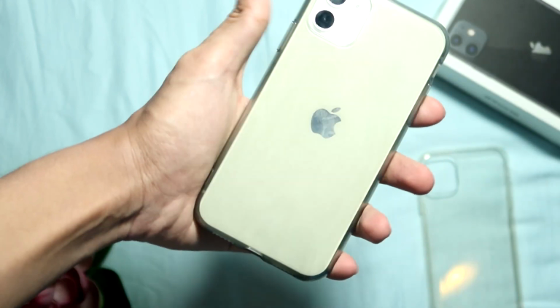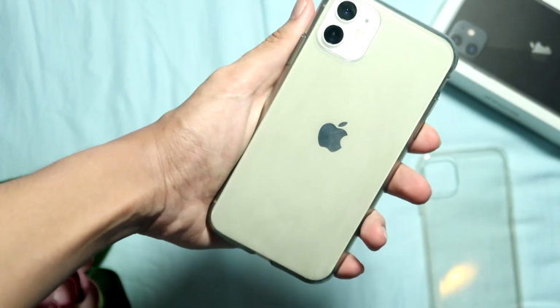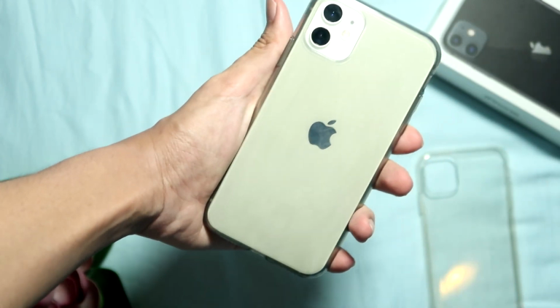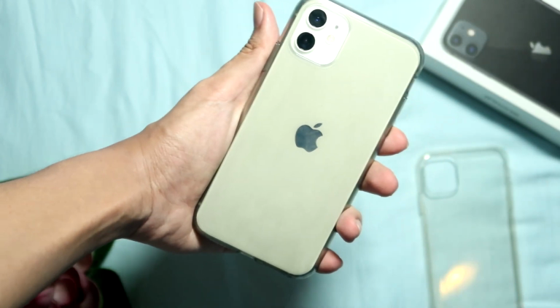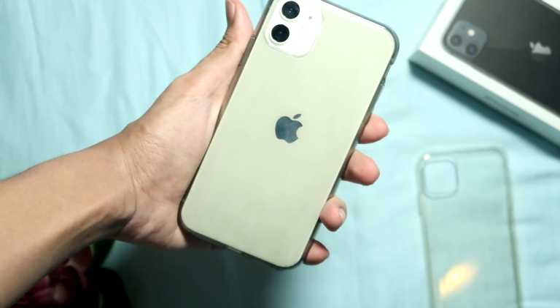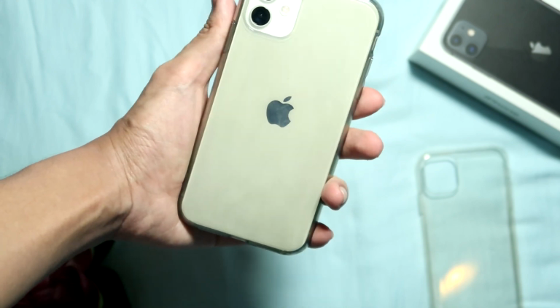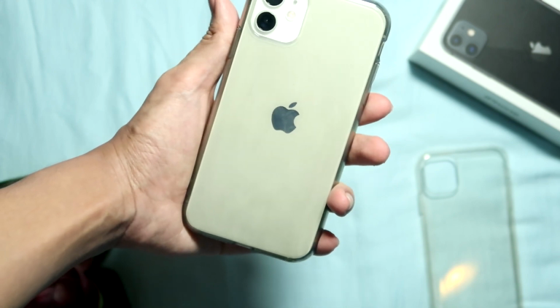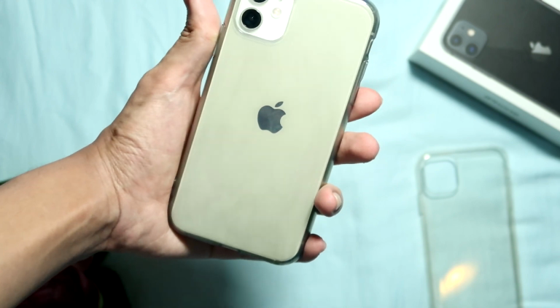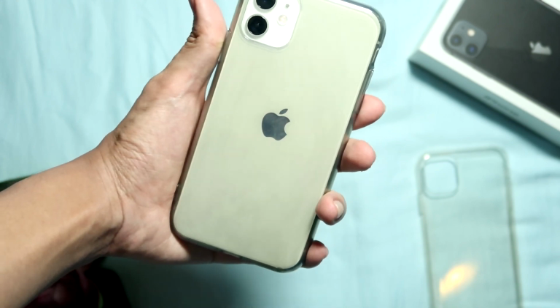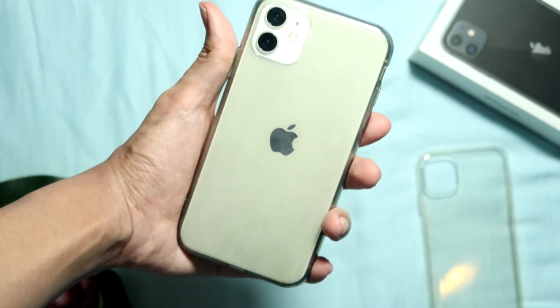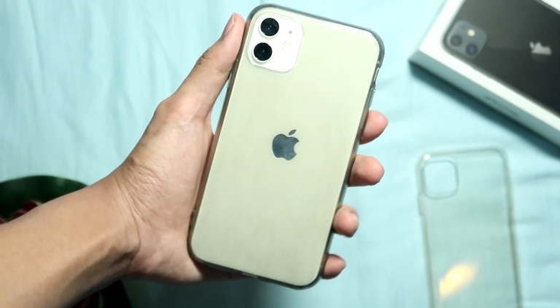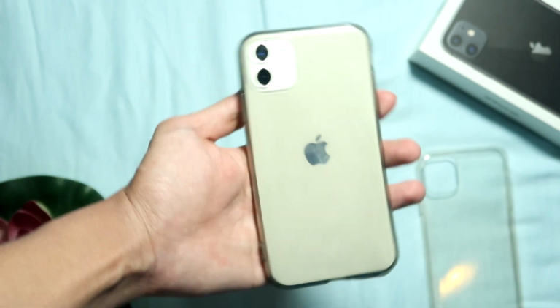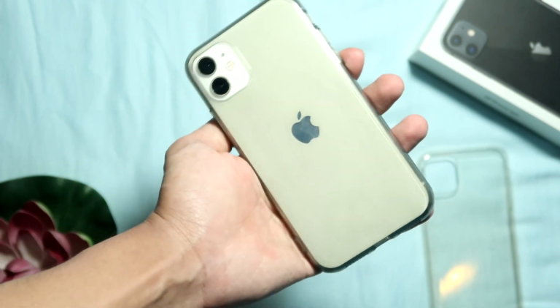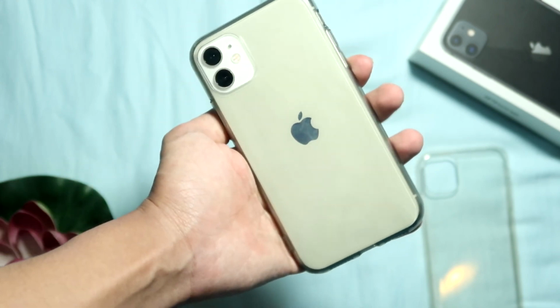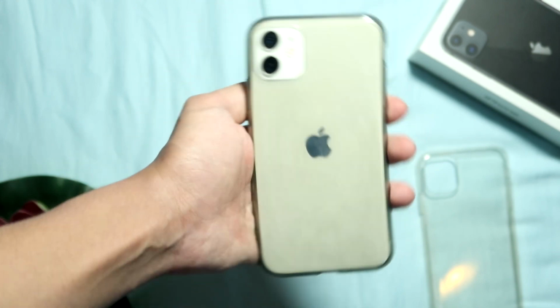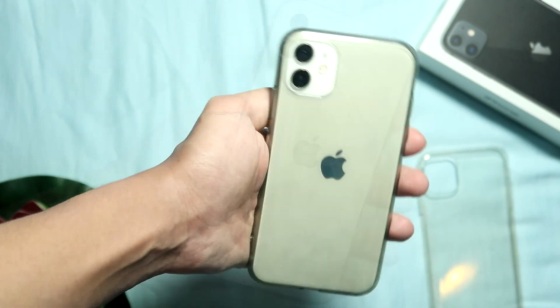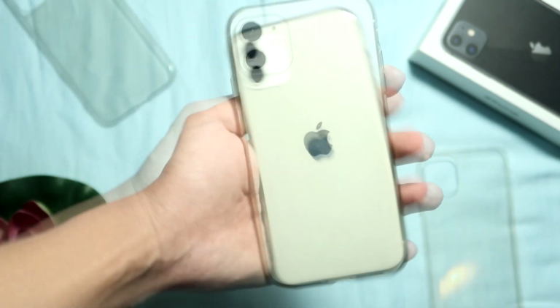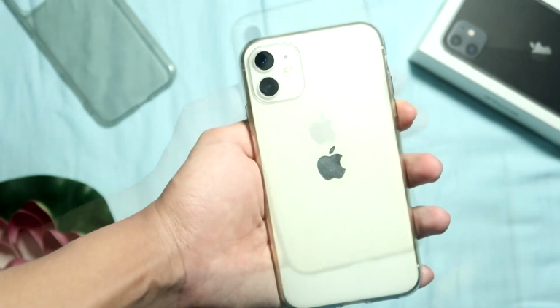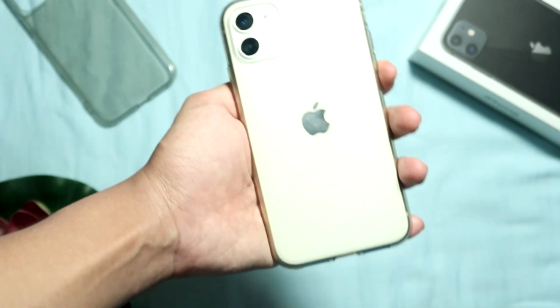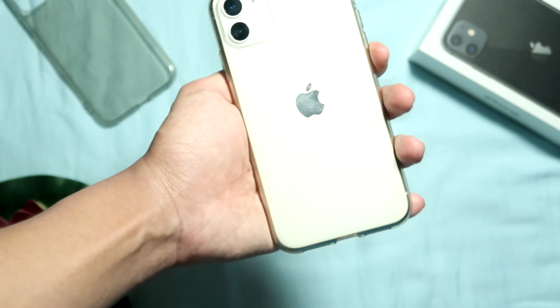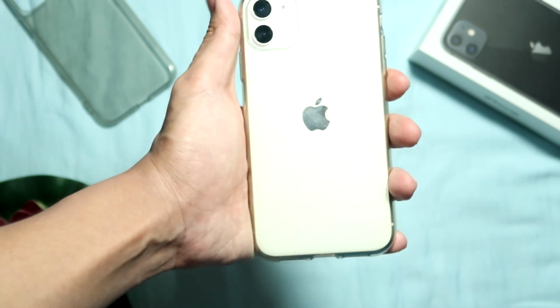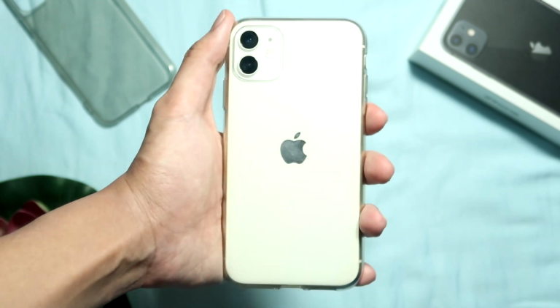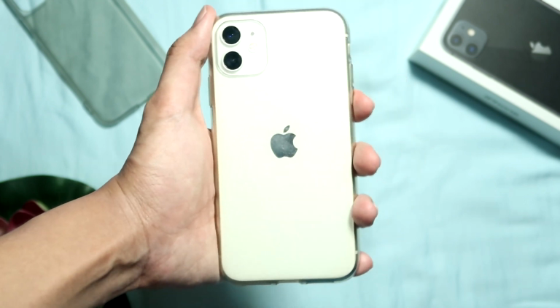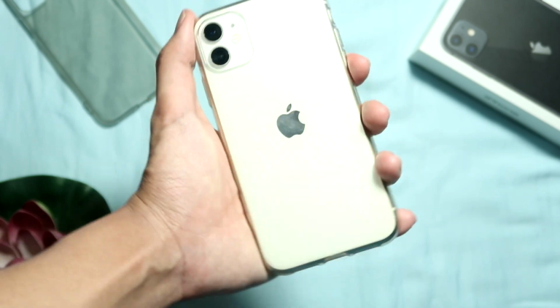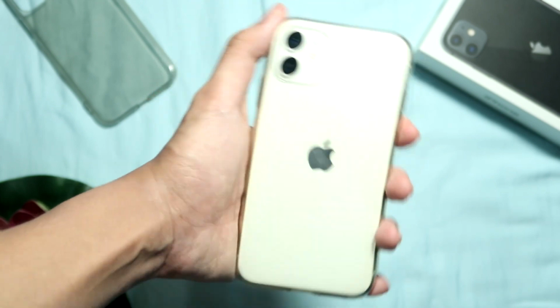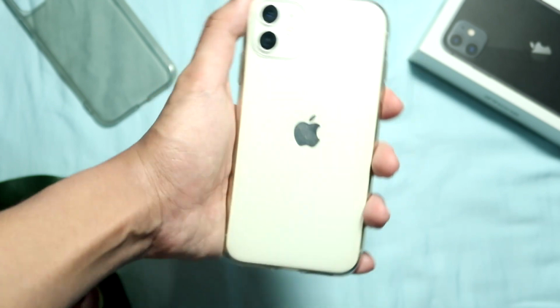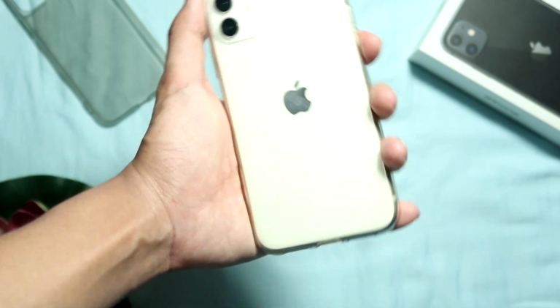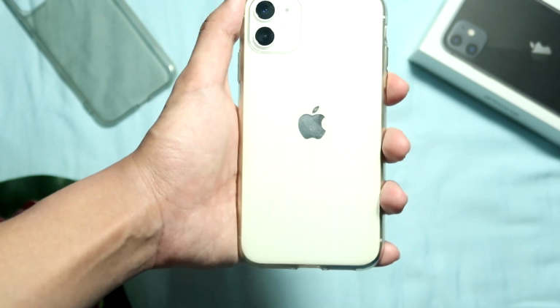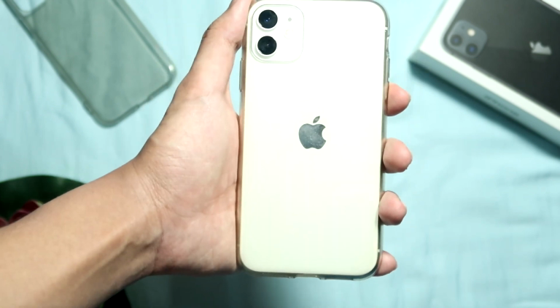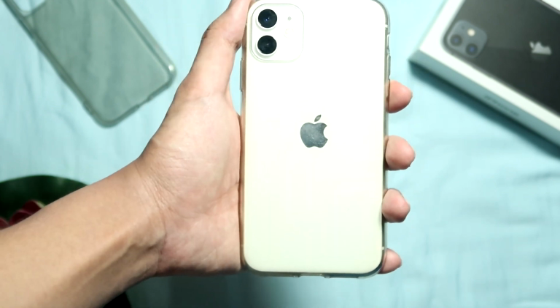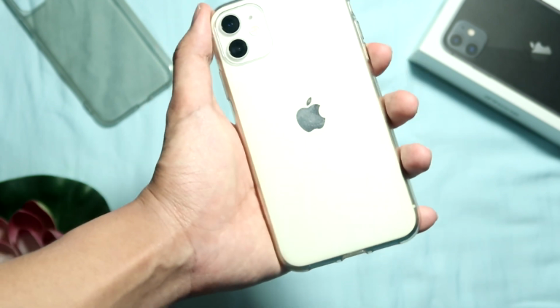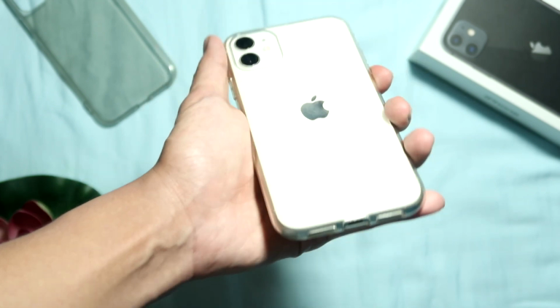This is the case with the black tint on it — this is how it looks like. And then this is the regular clear plastic case, and this is how it looks like.